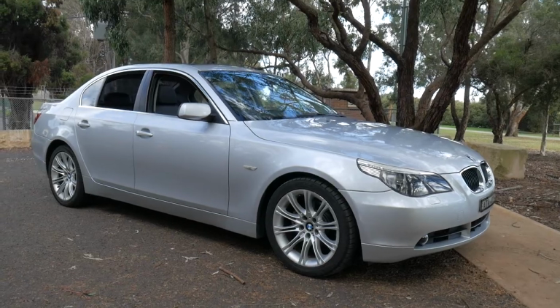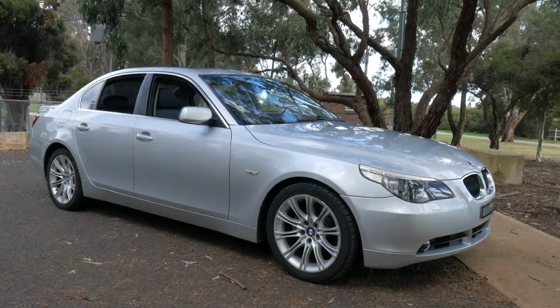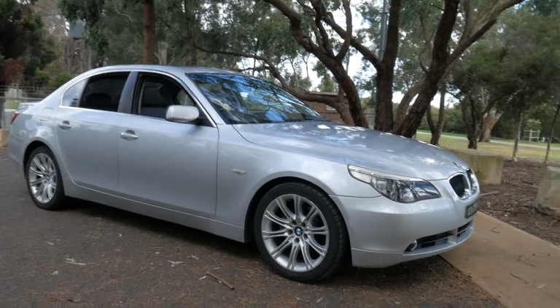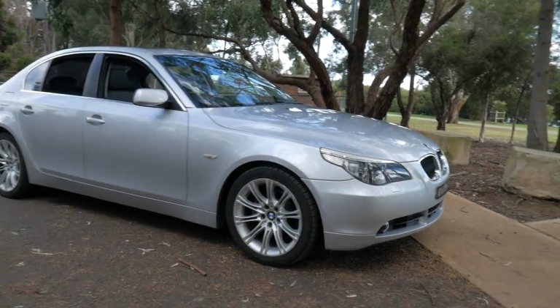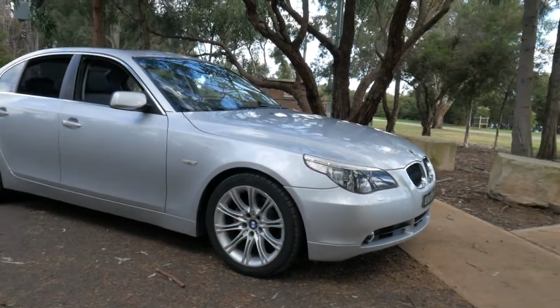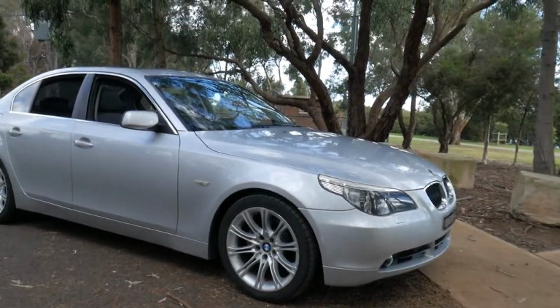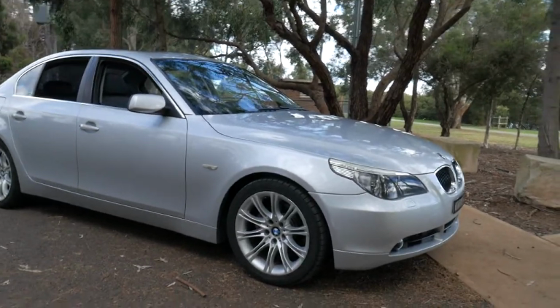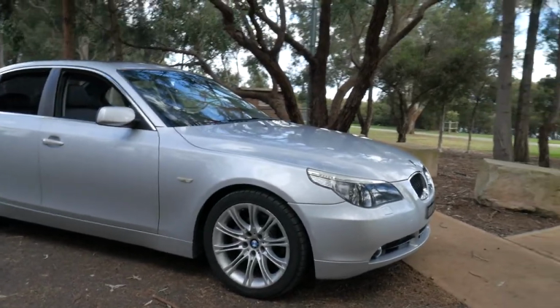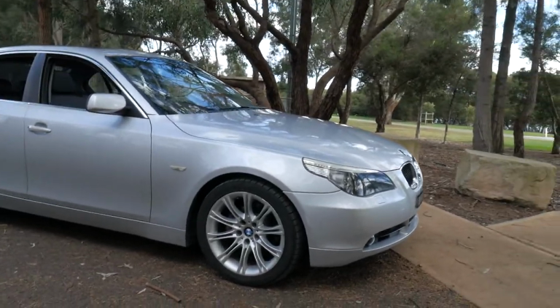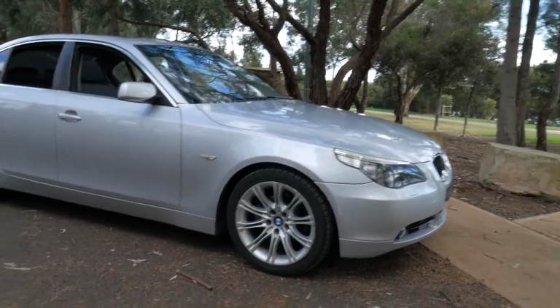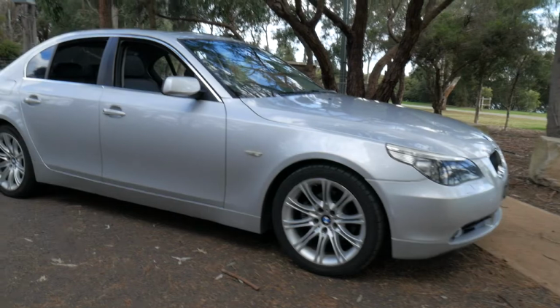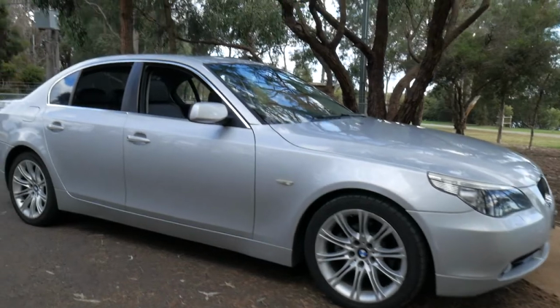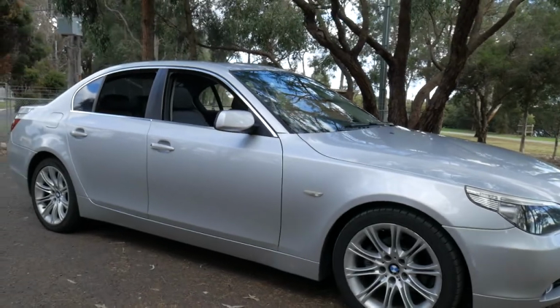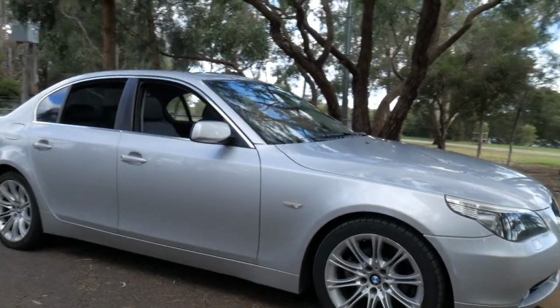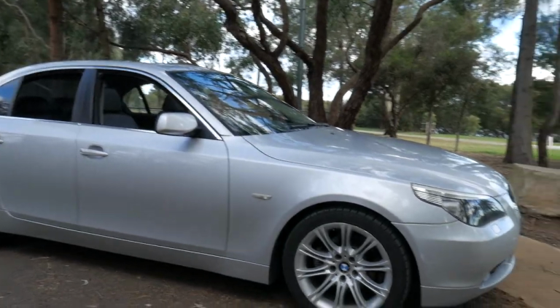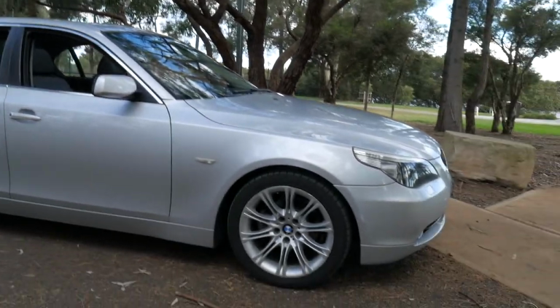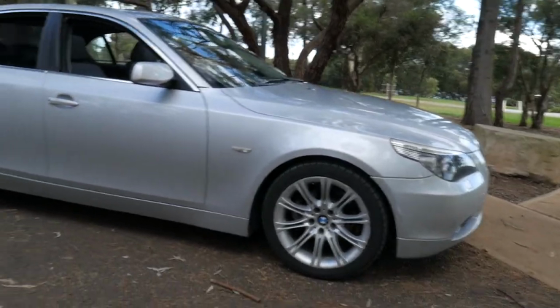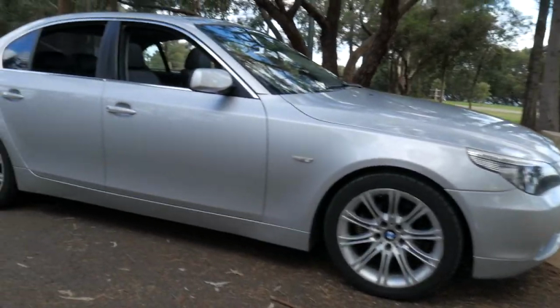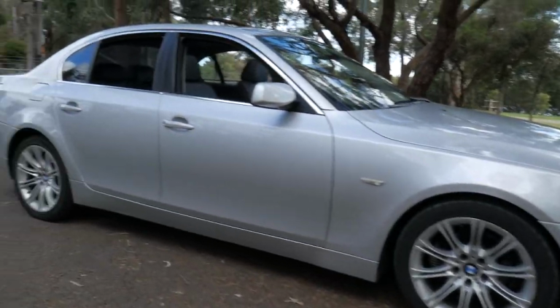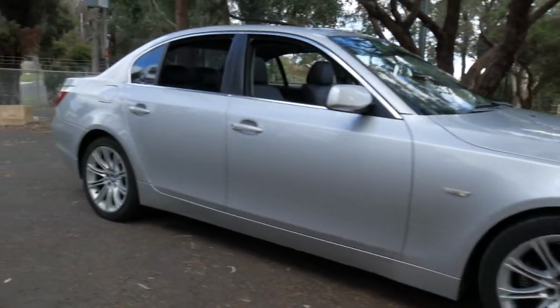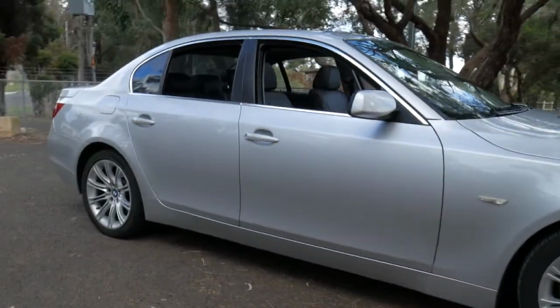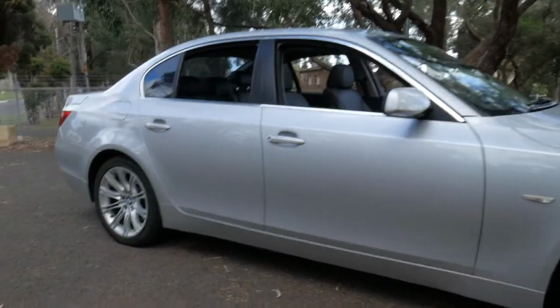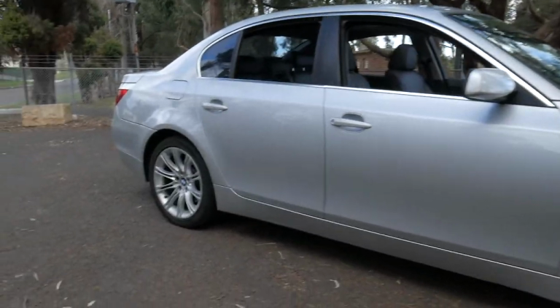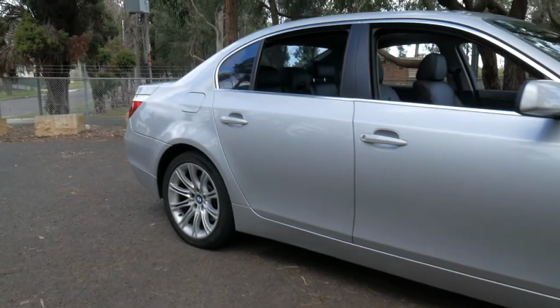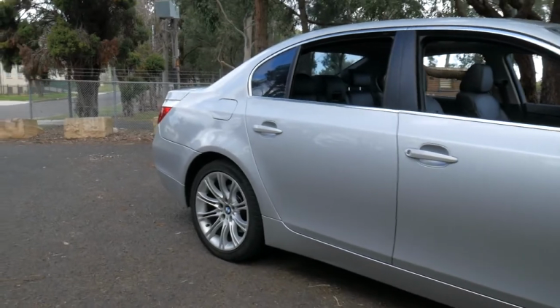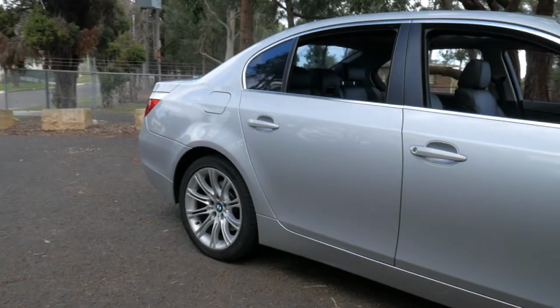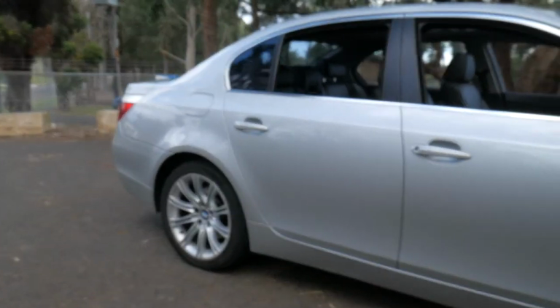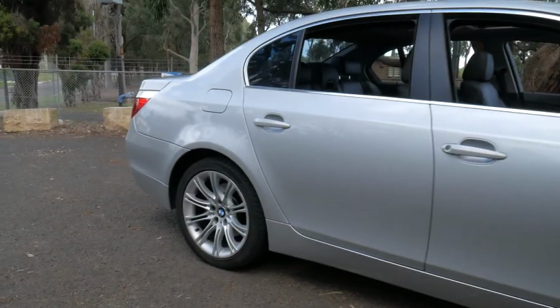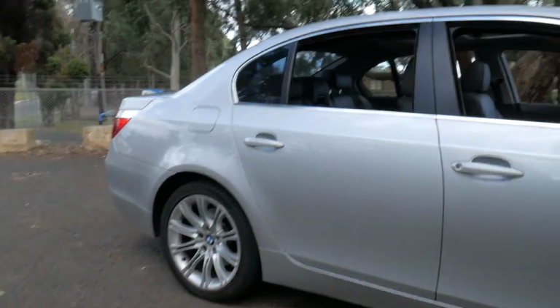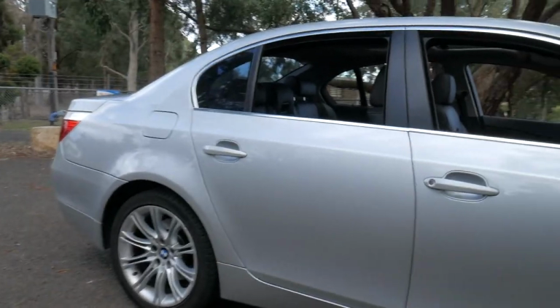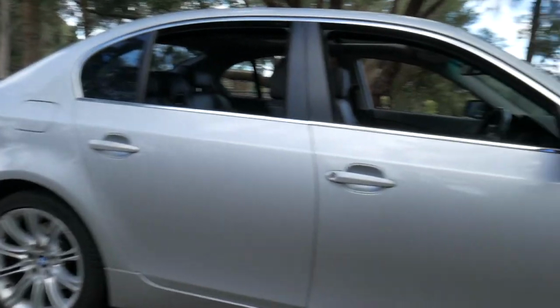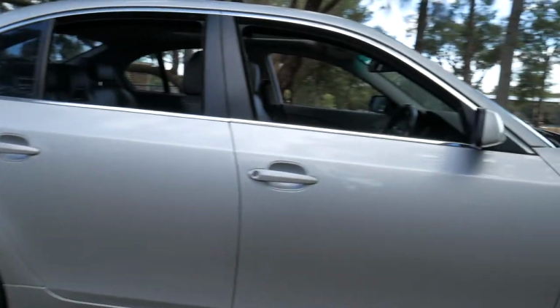What a lovely car, sensibly priced at around 10 grand. Here is a 2004 BMW 525 Executive with just 130,000 Ks and M Sport wheels.